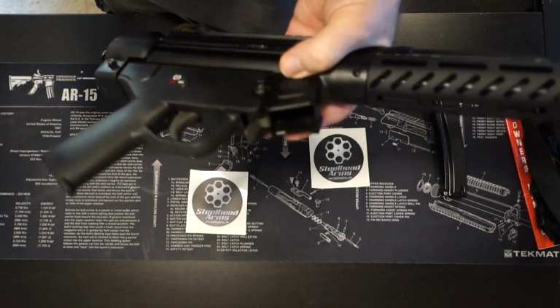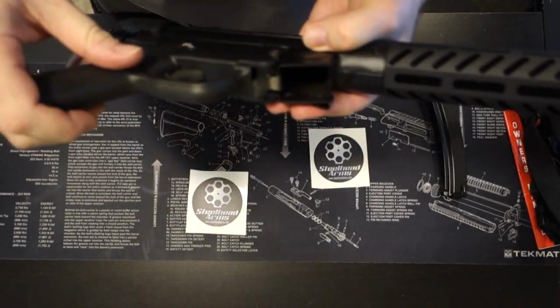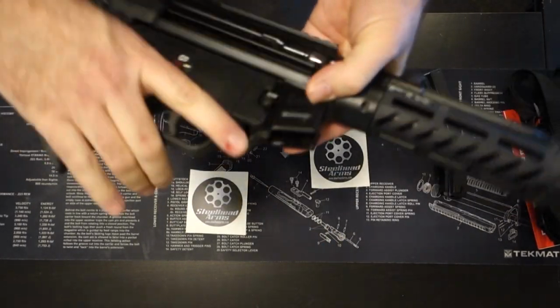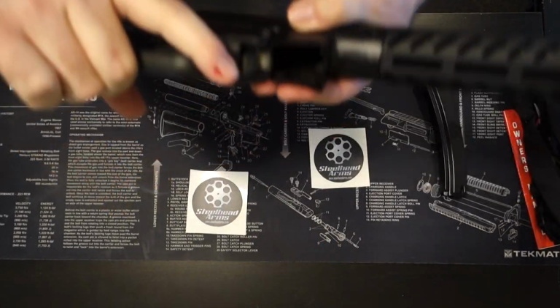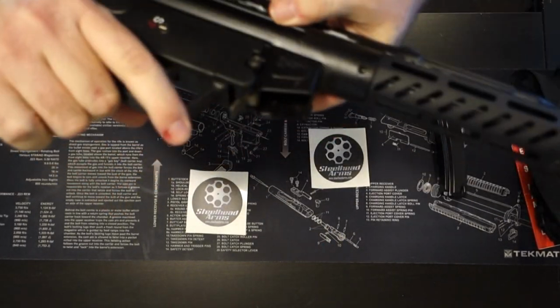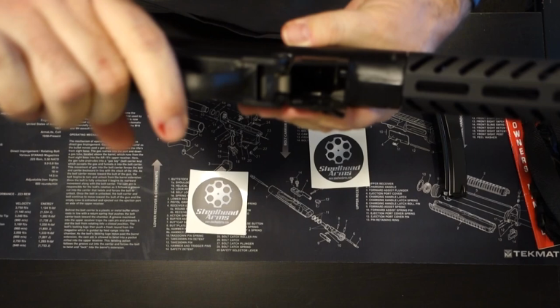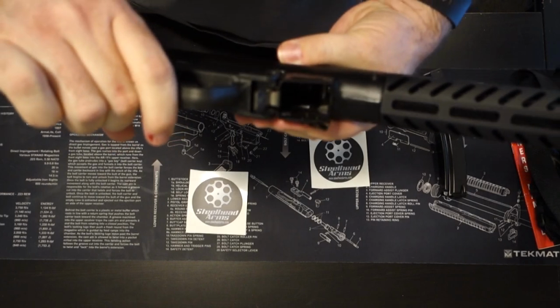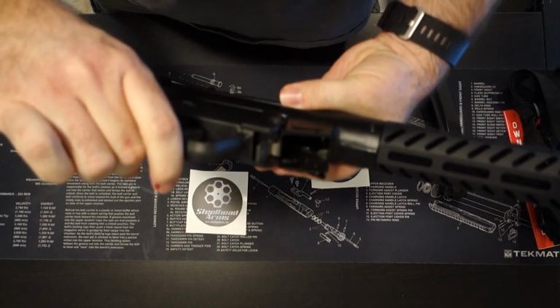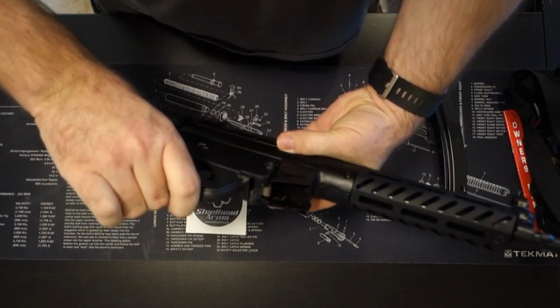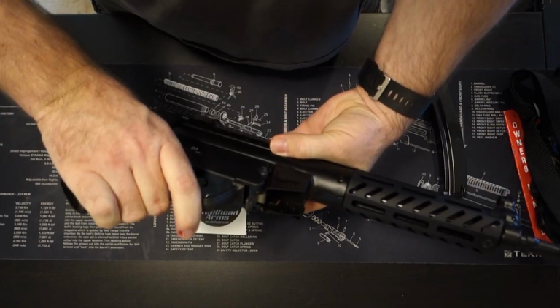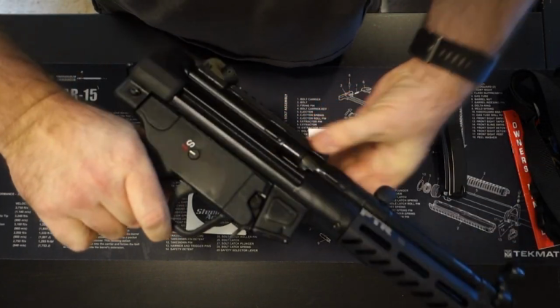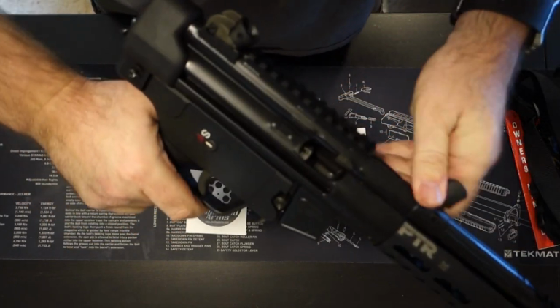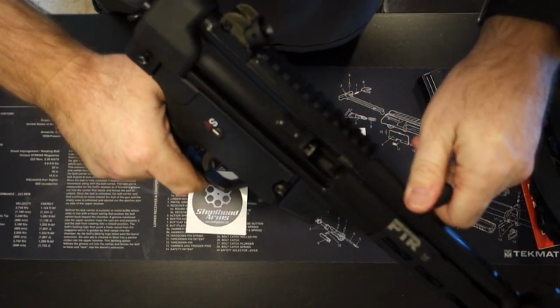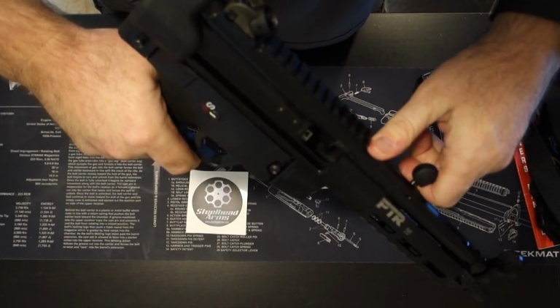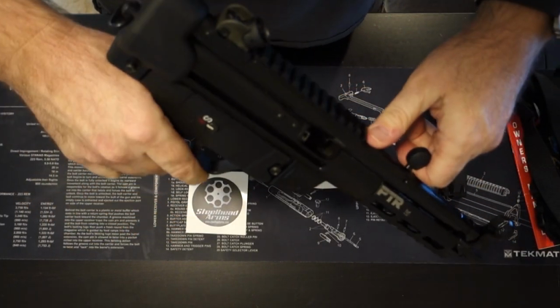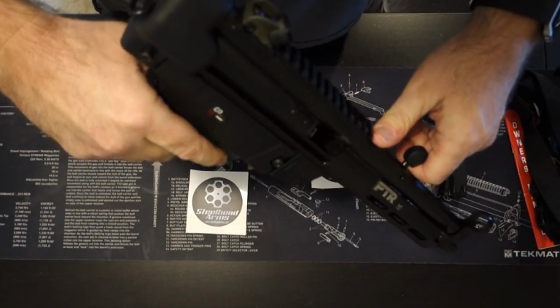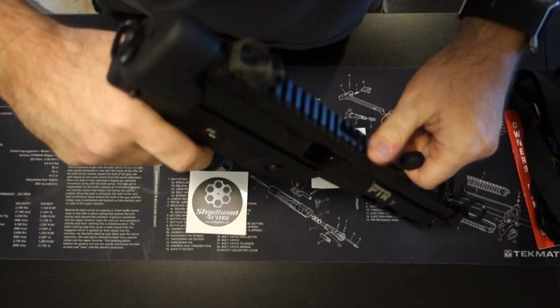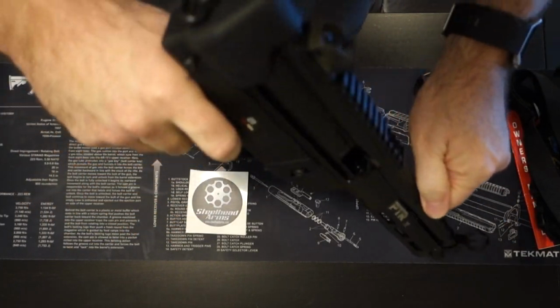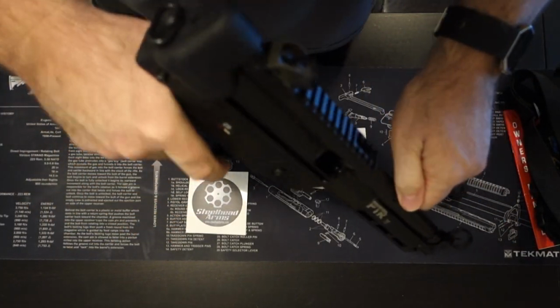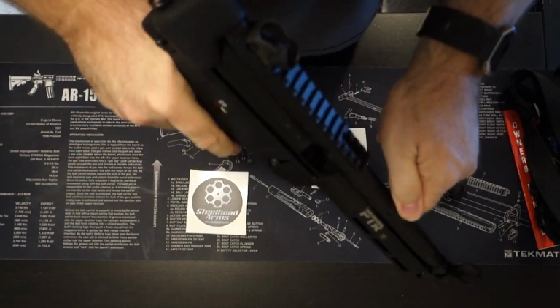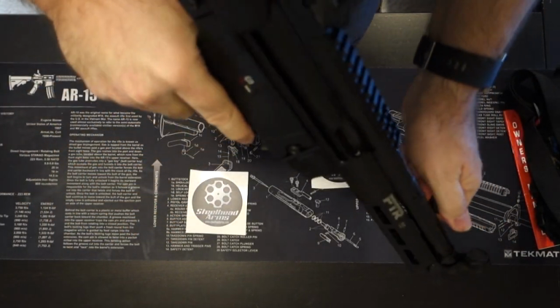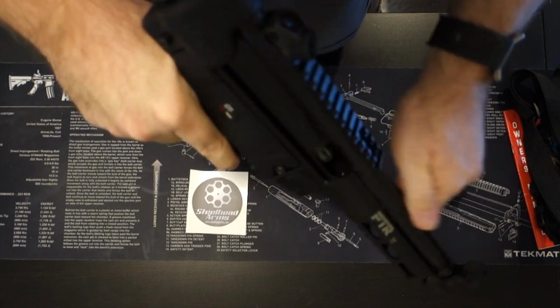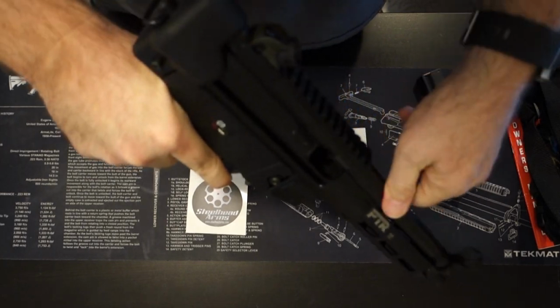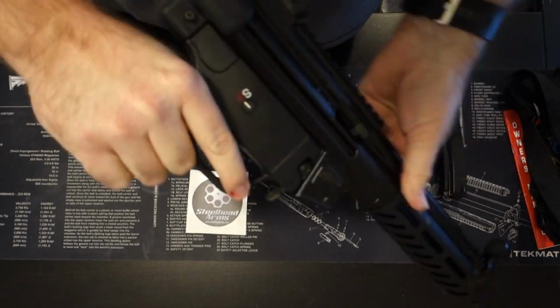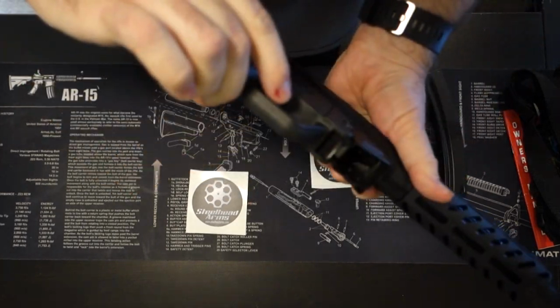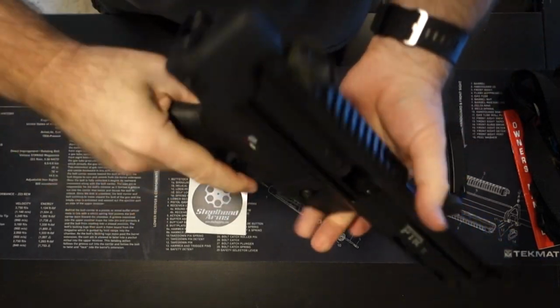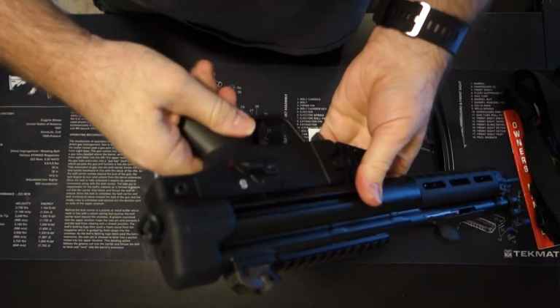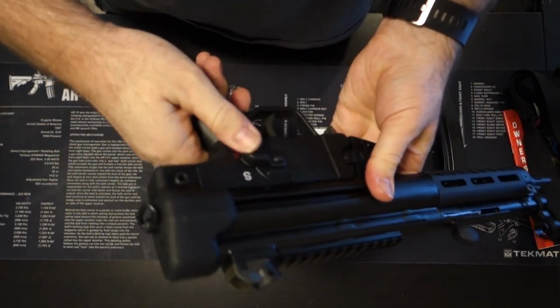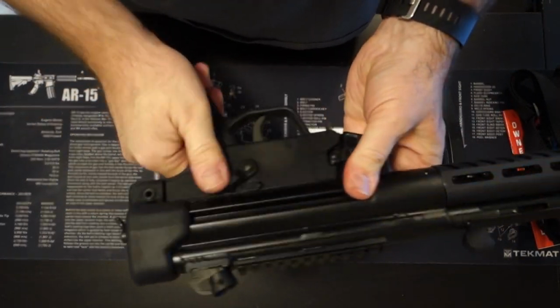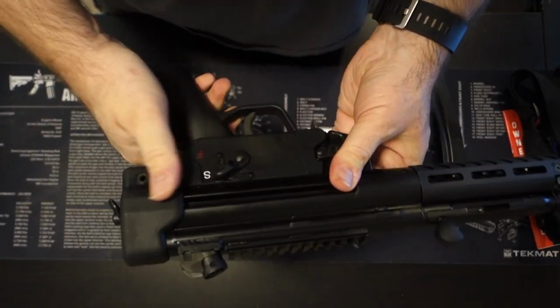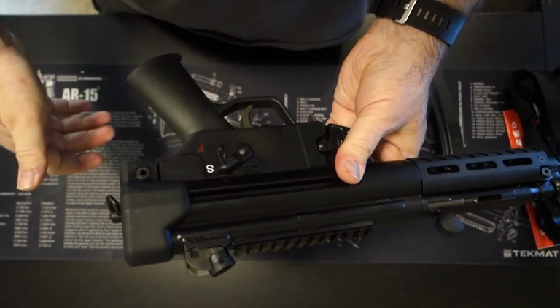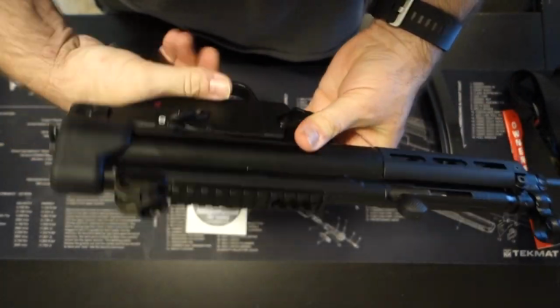First of all, let's make sure this thing is safe and unloaded — and it is unloaded. Let's put it in safe mode.